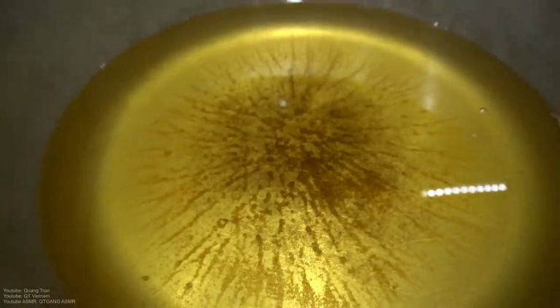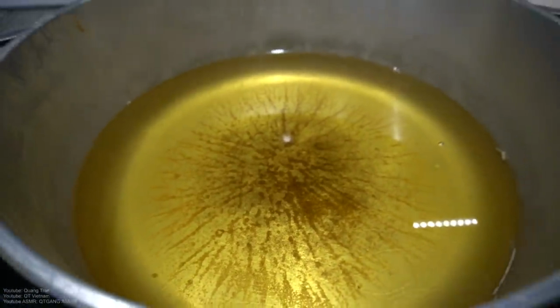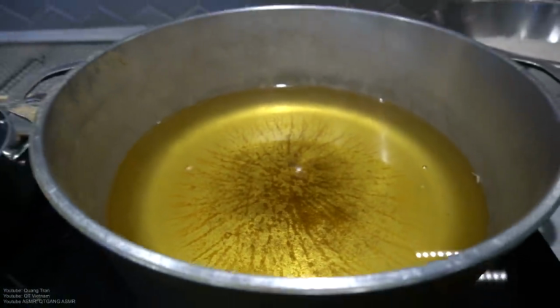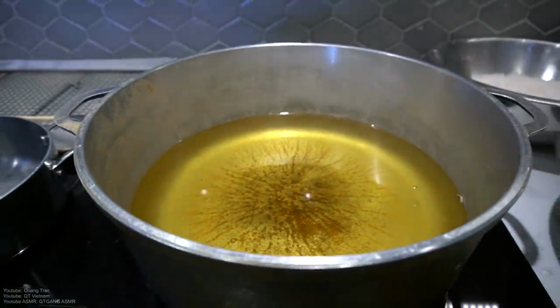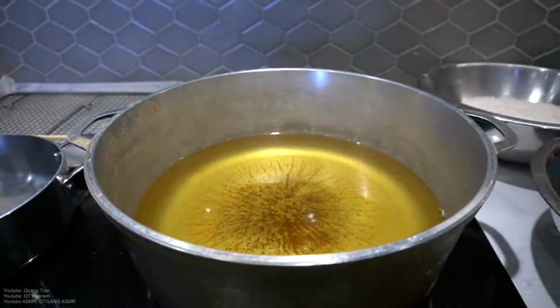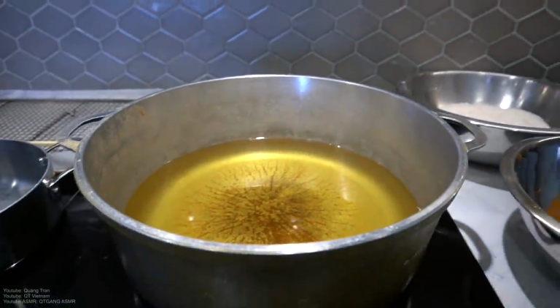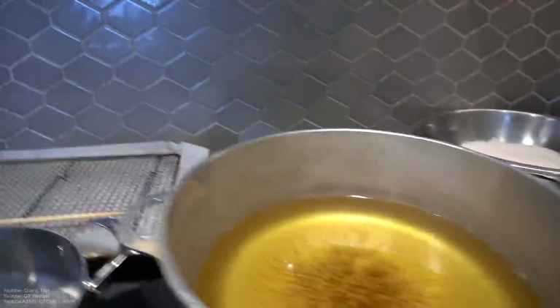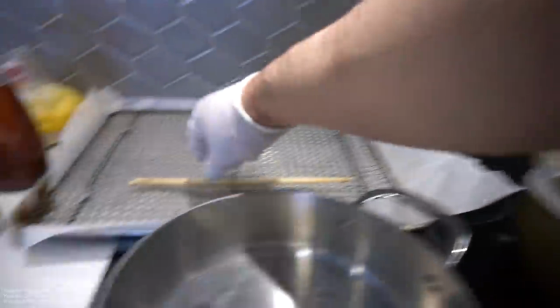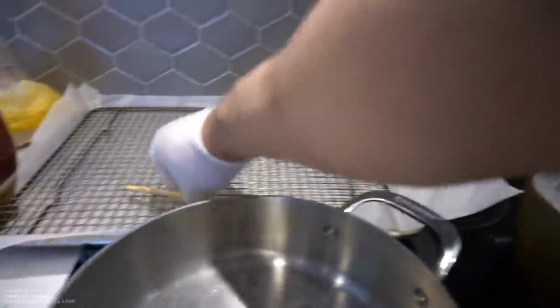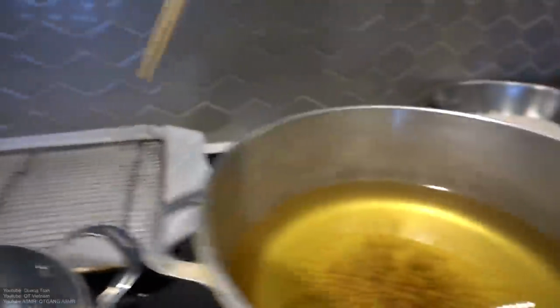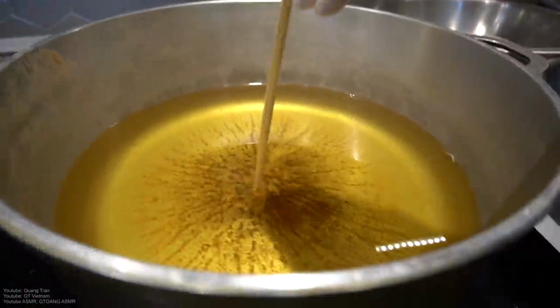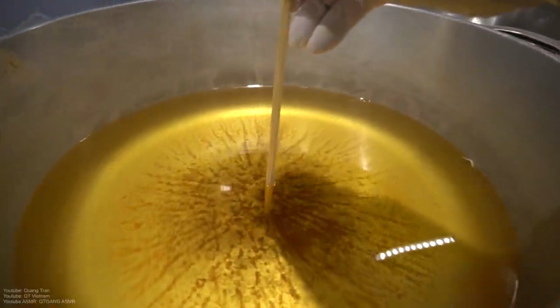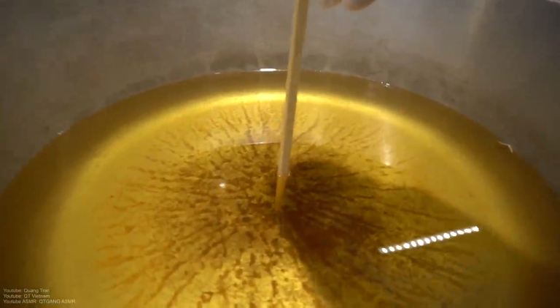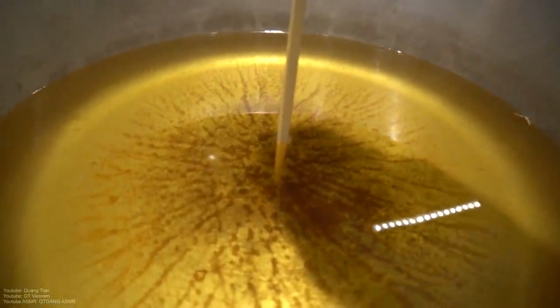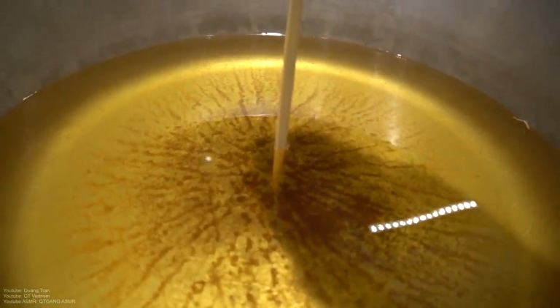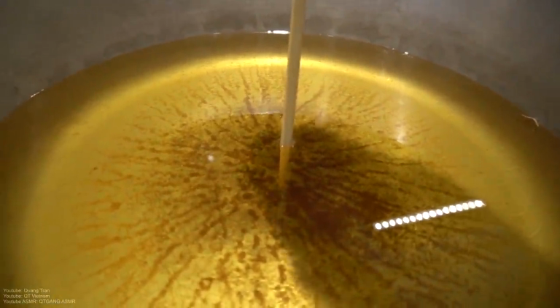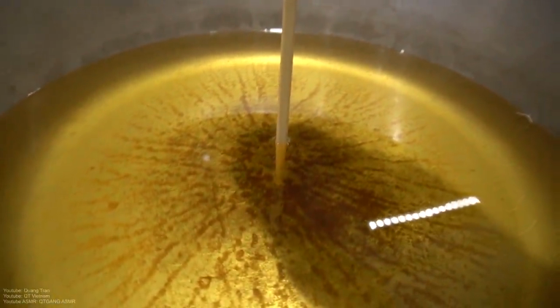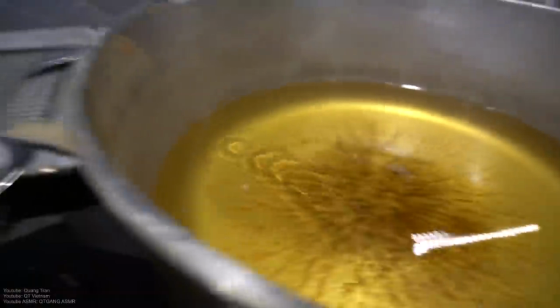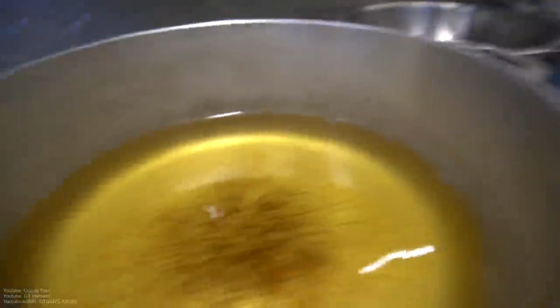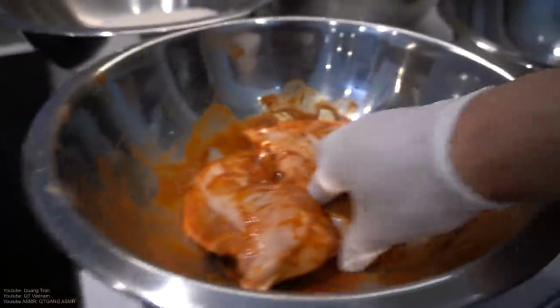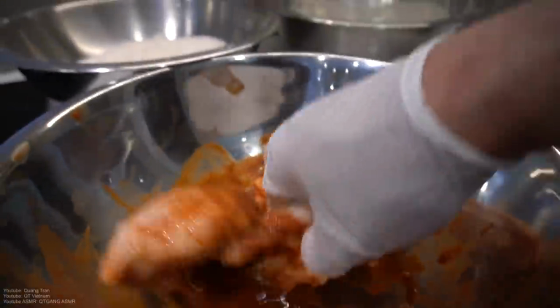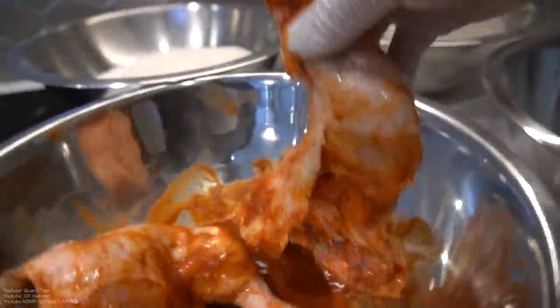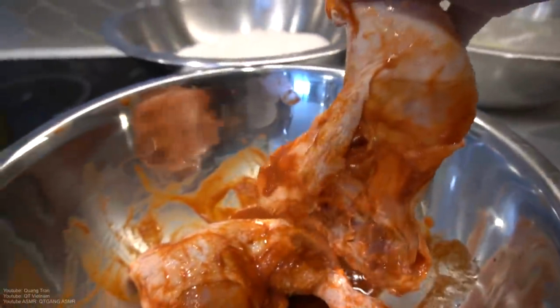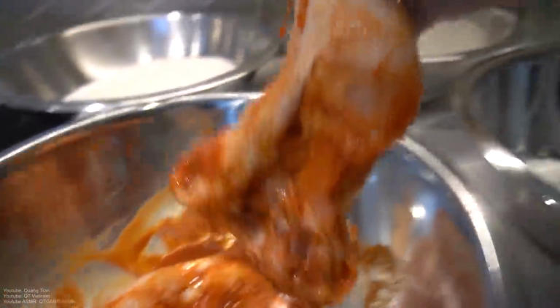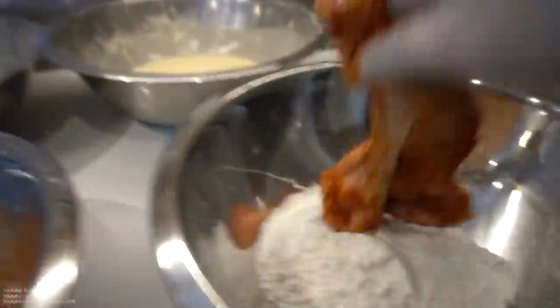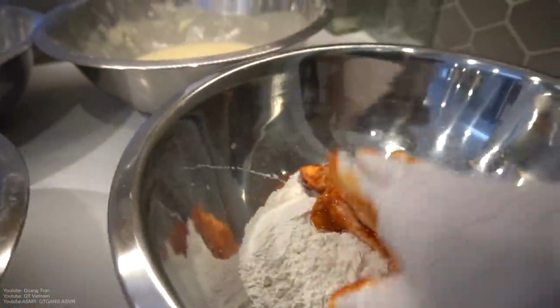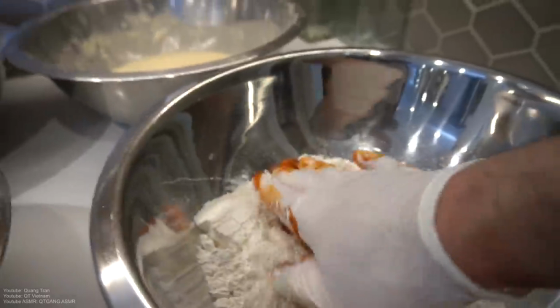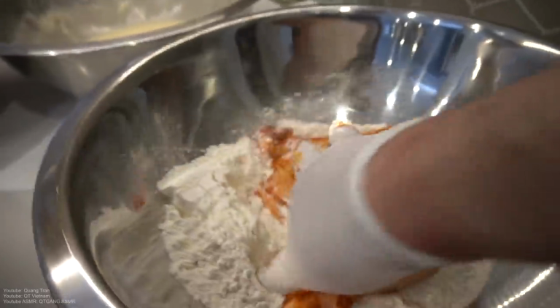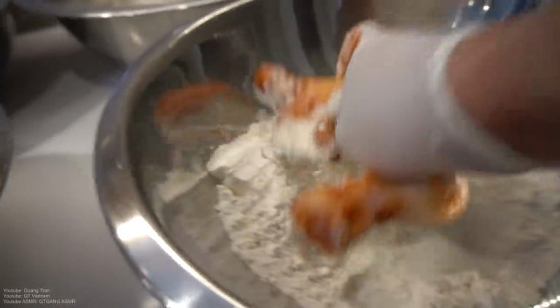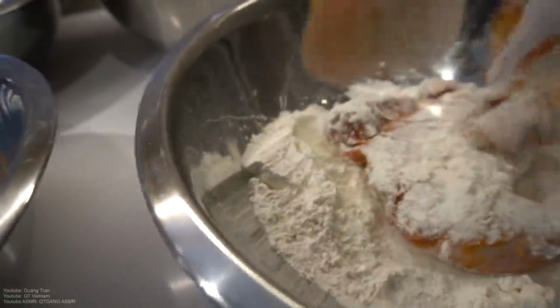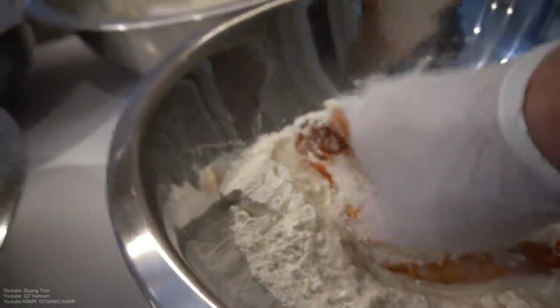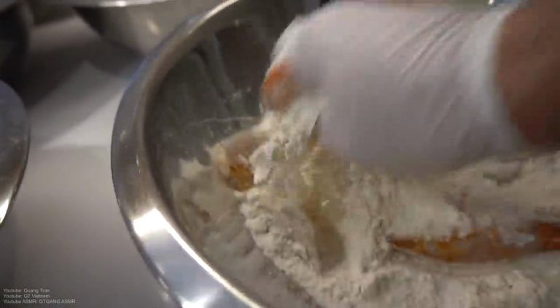Canola oil heating for about 20 minutes on medium-high heat. After 20 minutes, take your chopstick, stick it in — once you see beautiful bubbles, we're ready to fry. So marinated chicken — plain white flour, pack it in on both sides.